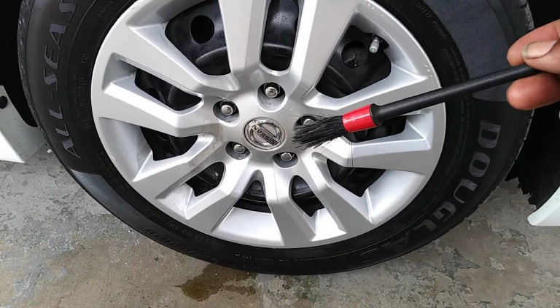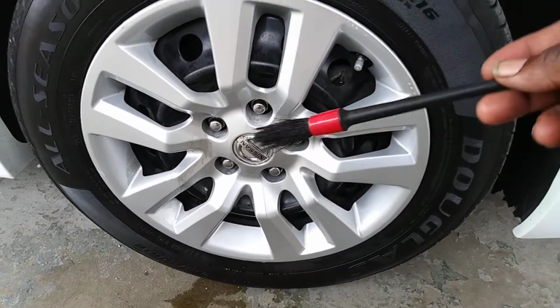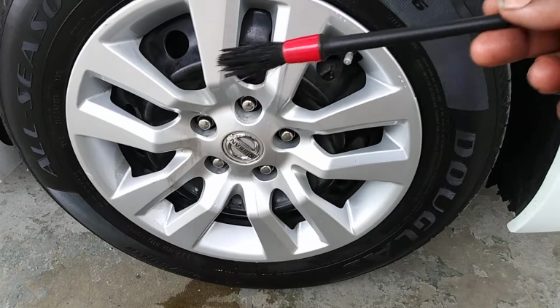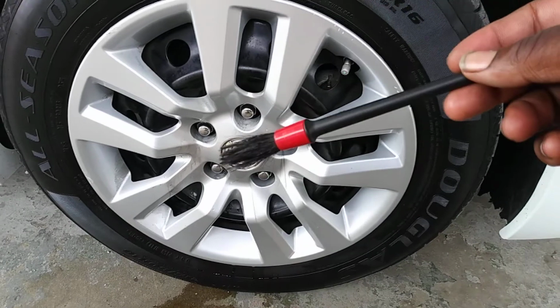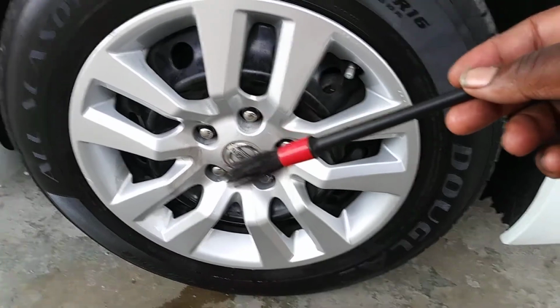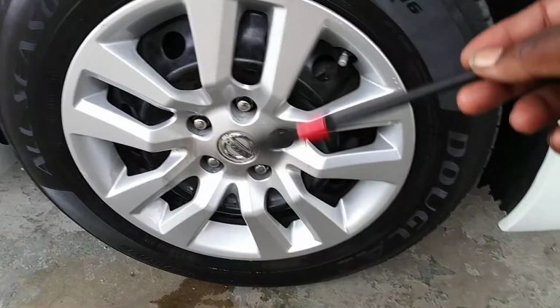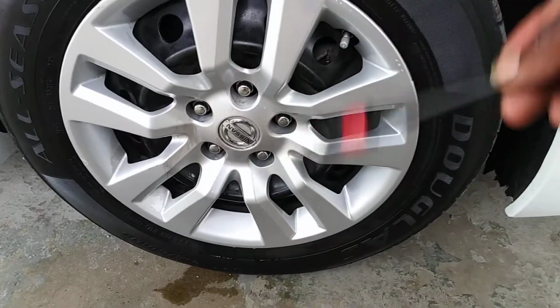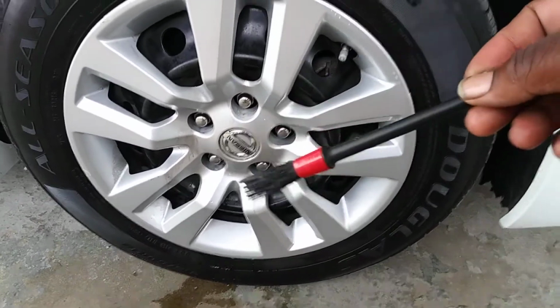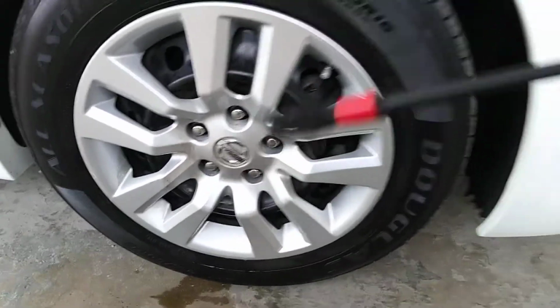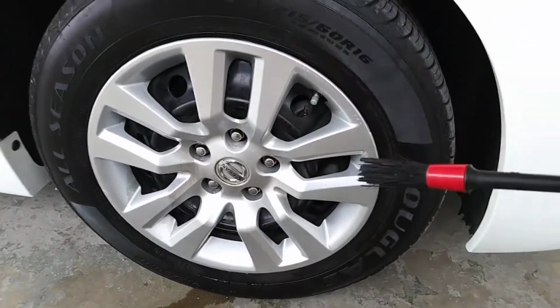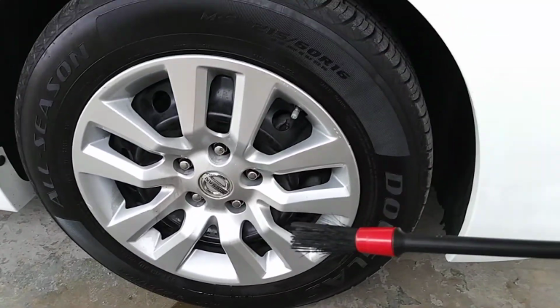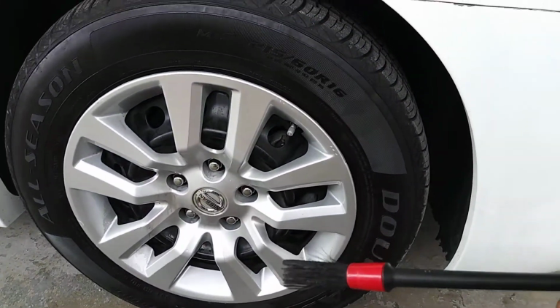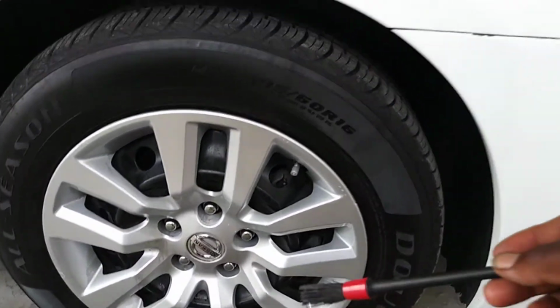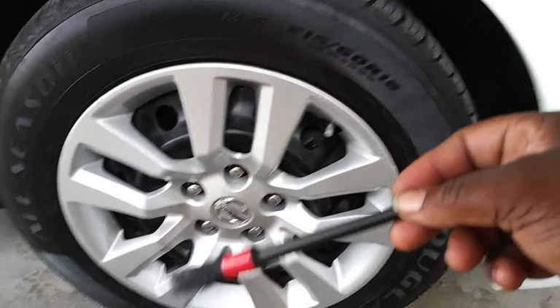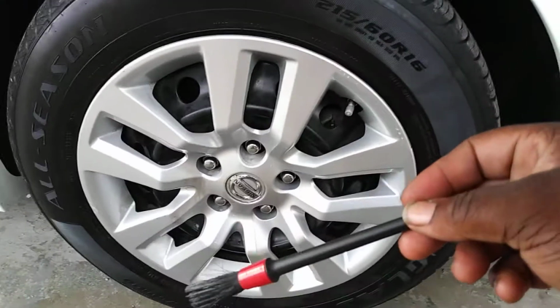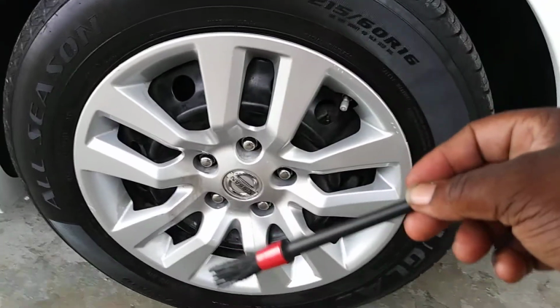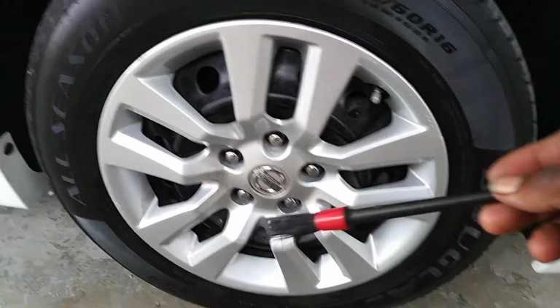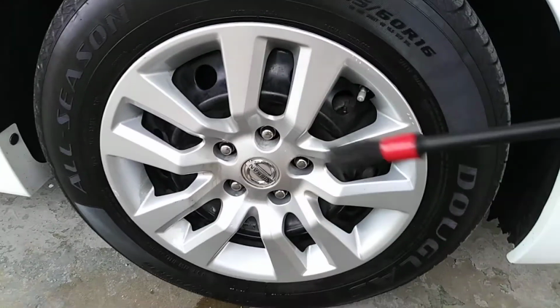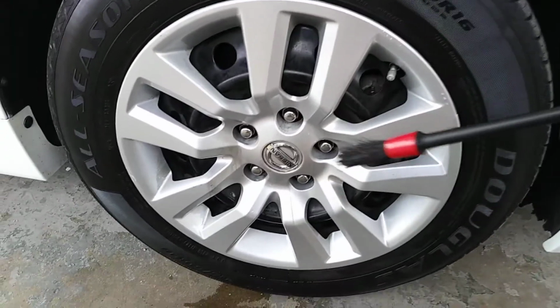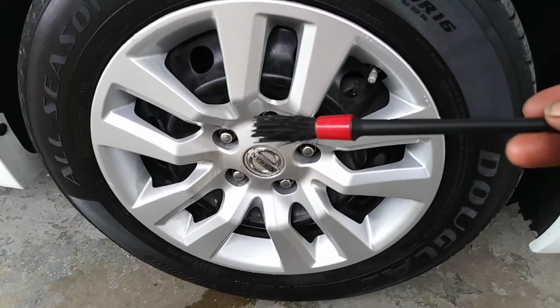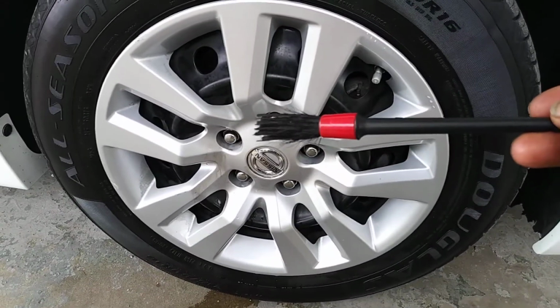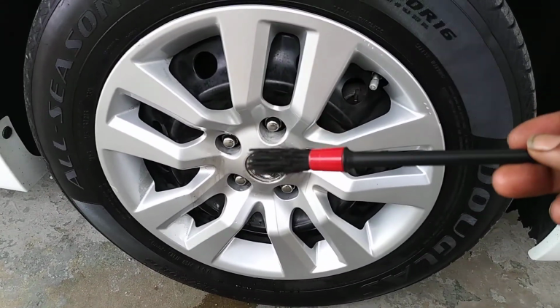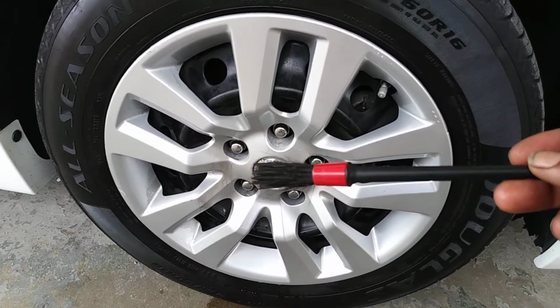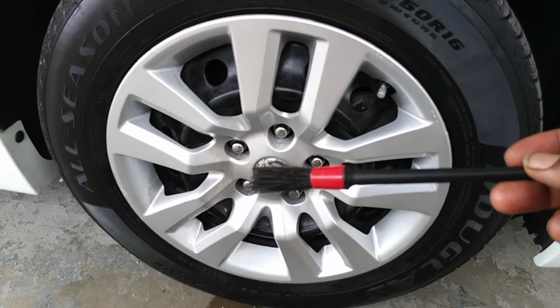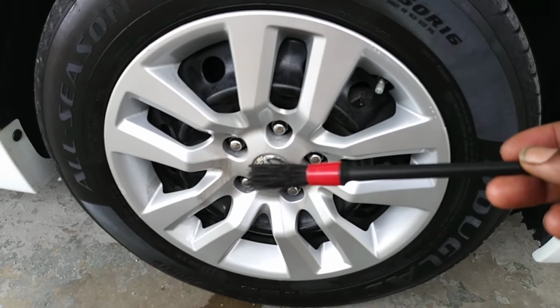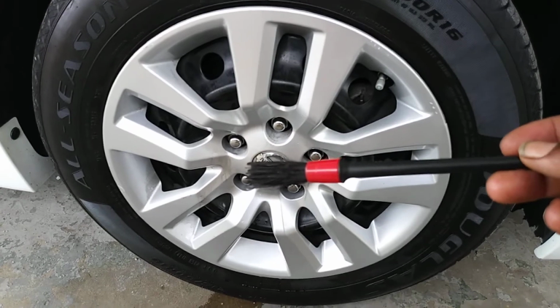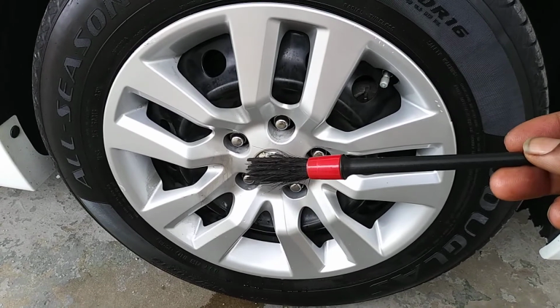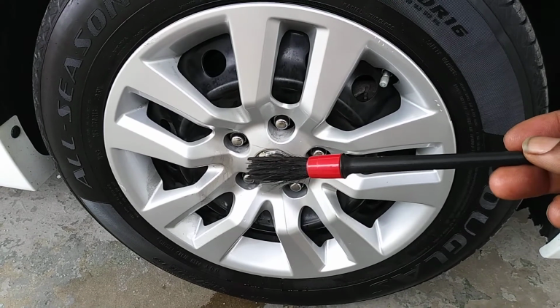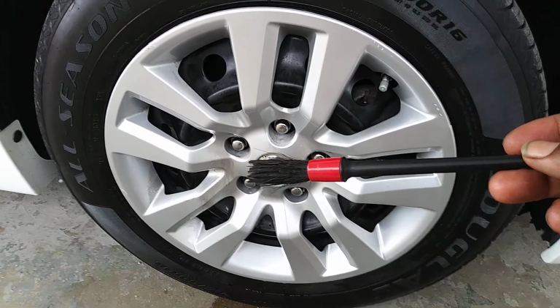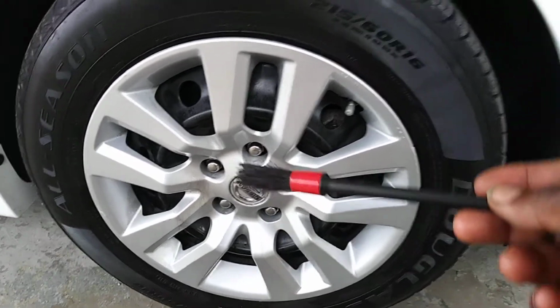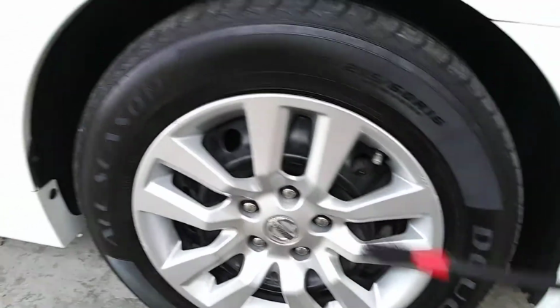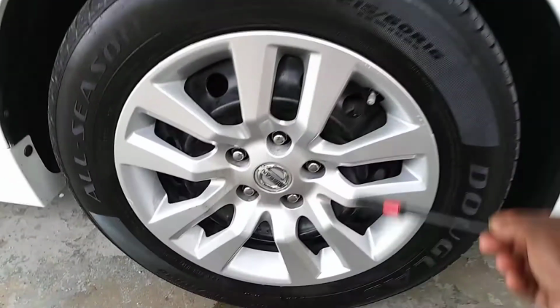I gotta get this stuff off my wheel cover — all this dirt that's coming out of here. Gotta get my rag. I don't know why I didn't bring a rag out here with me.